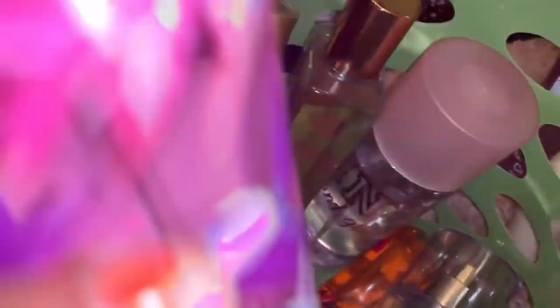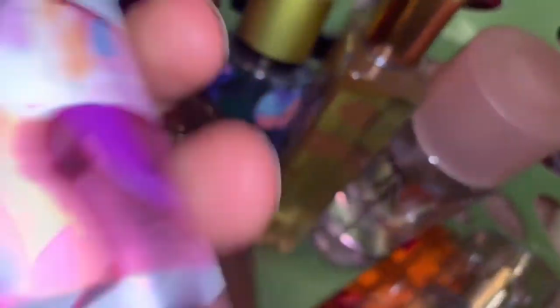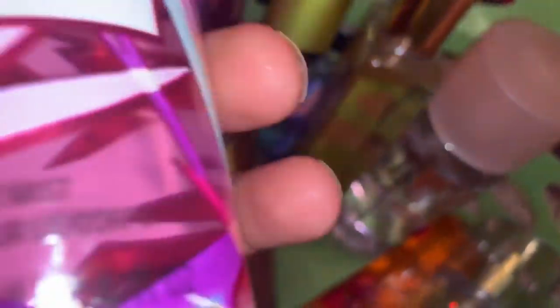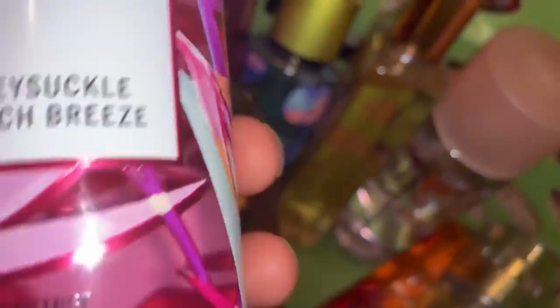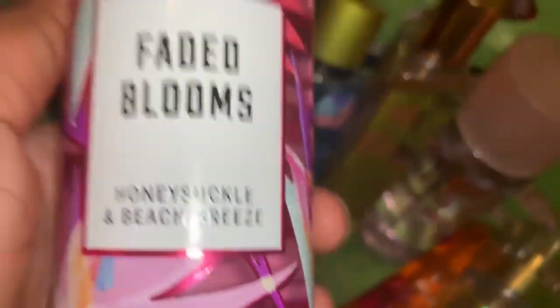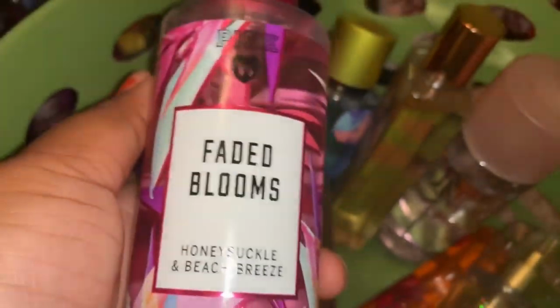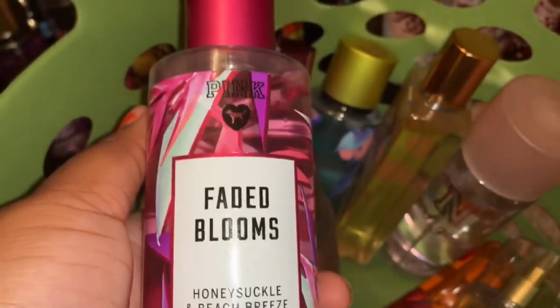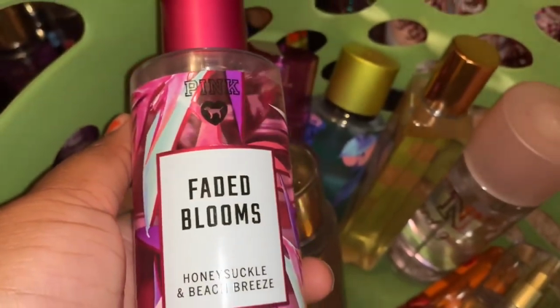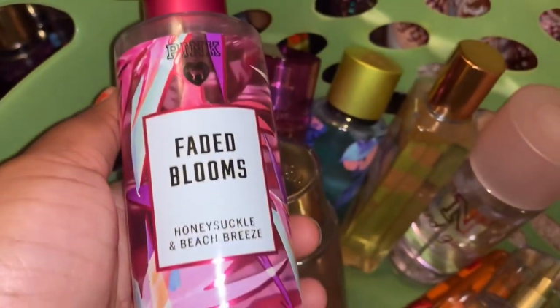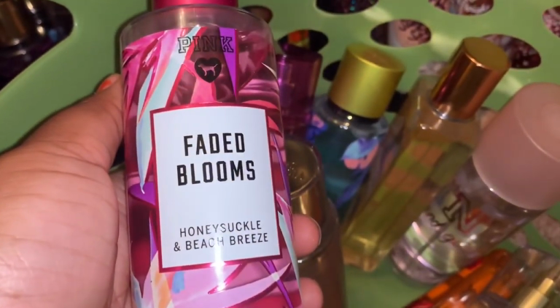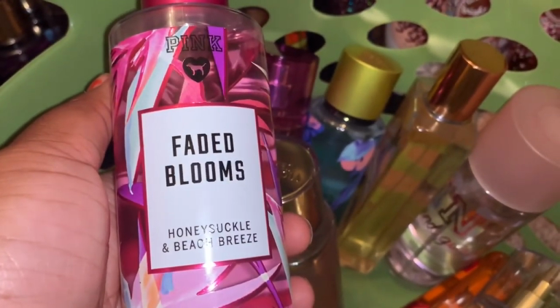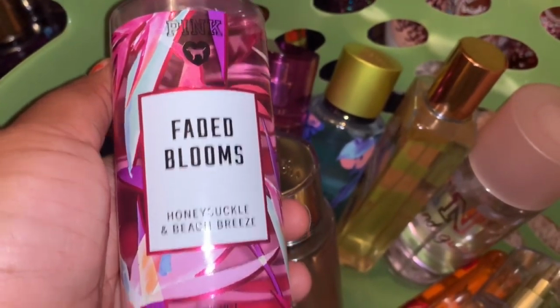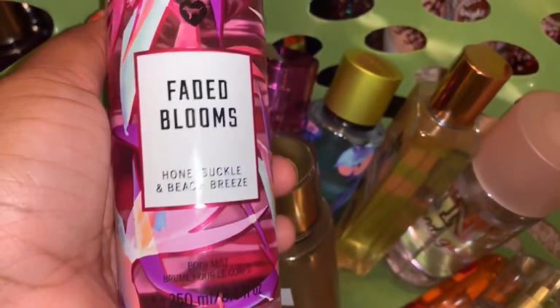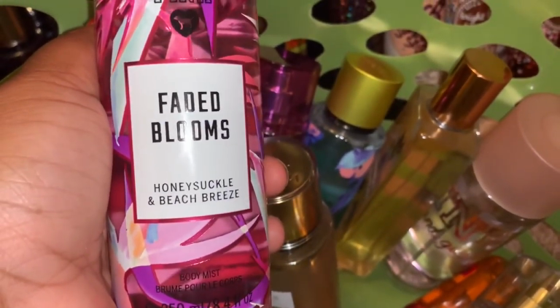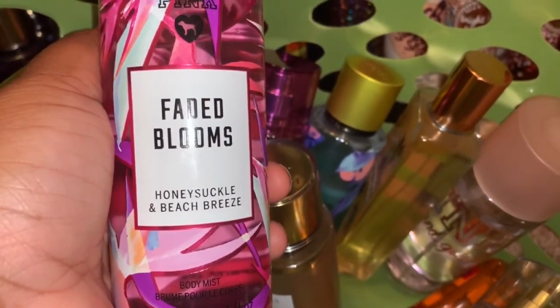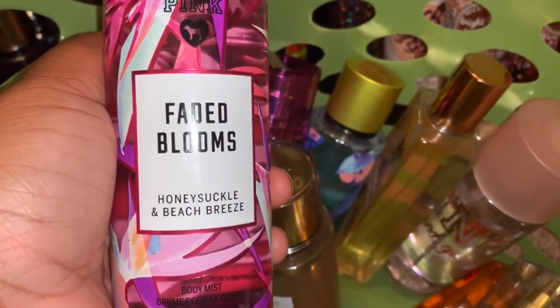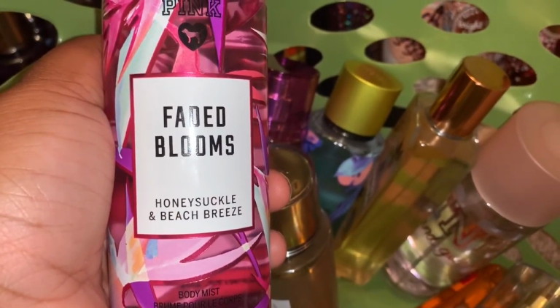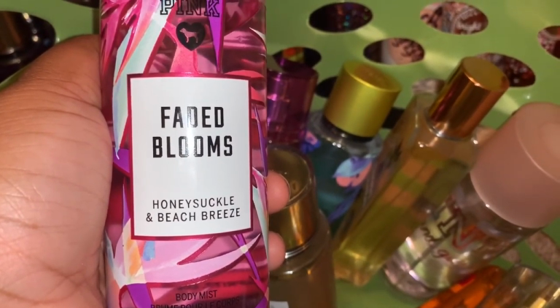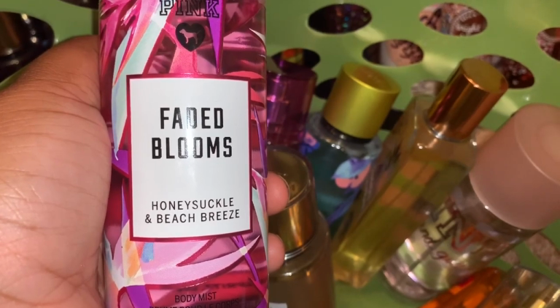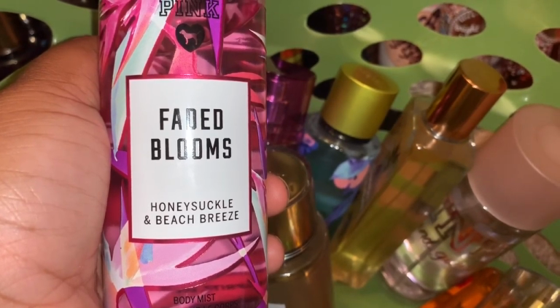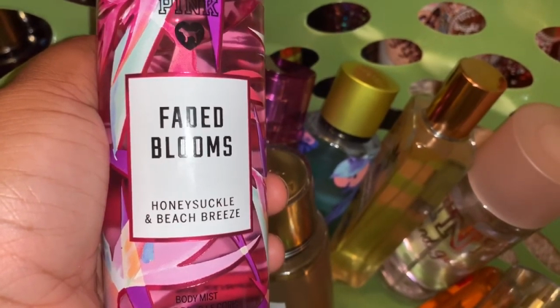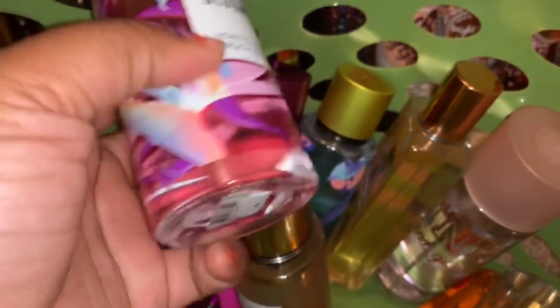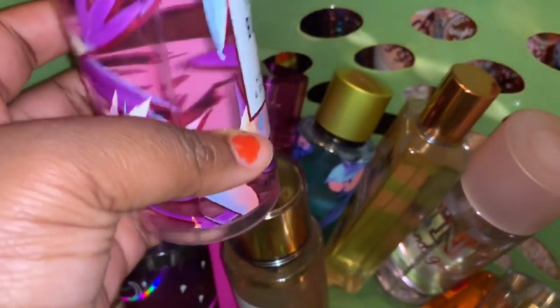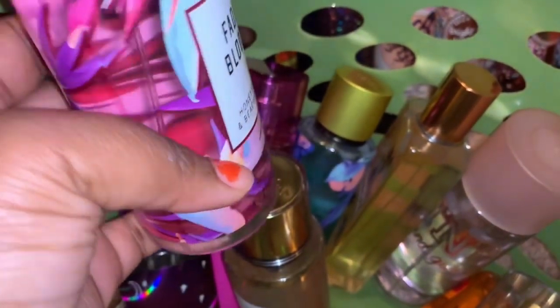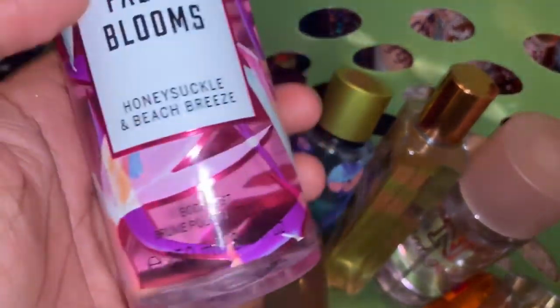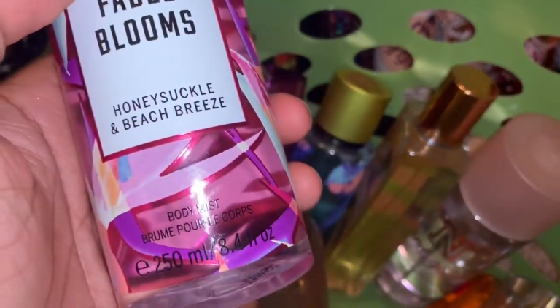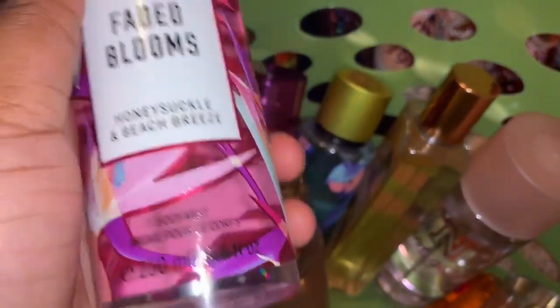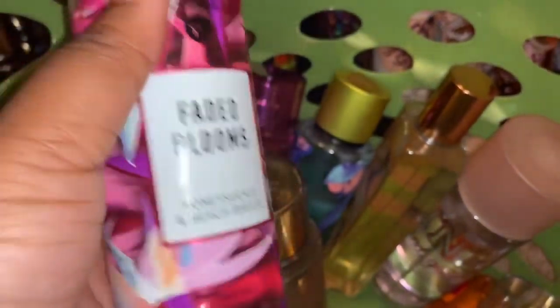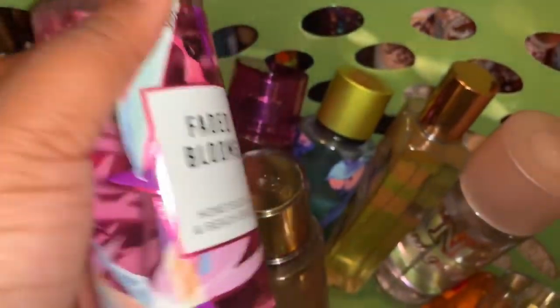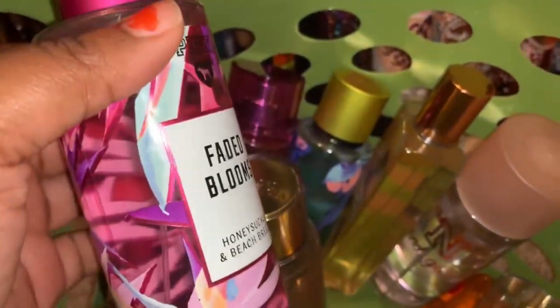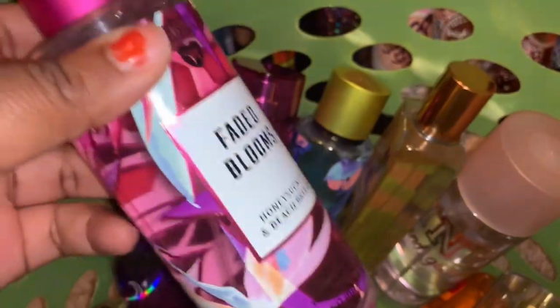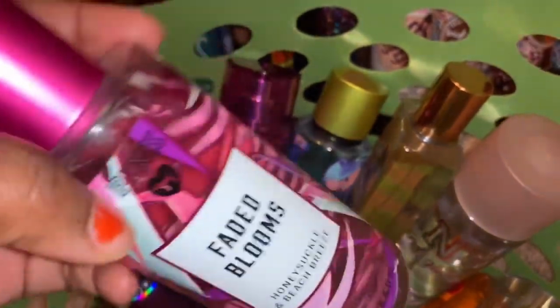The next thing I'm decluttering is from Pink — it is Faded Blooms. On the front it says honeysuckle and beach breeze. I think I have this one listed on Mercari, but if not, this one will be a gift.